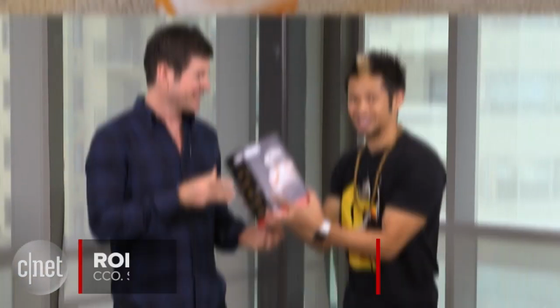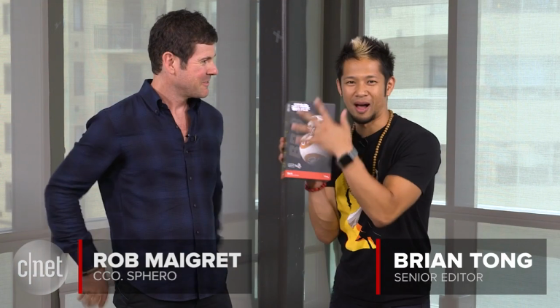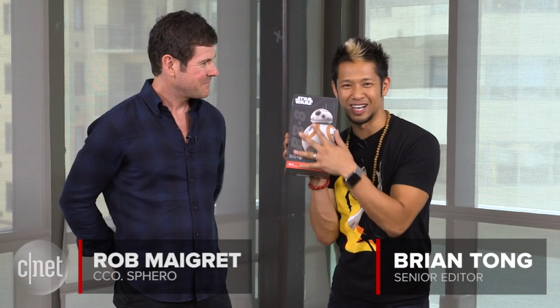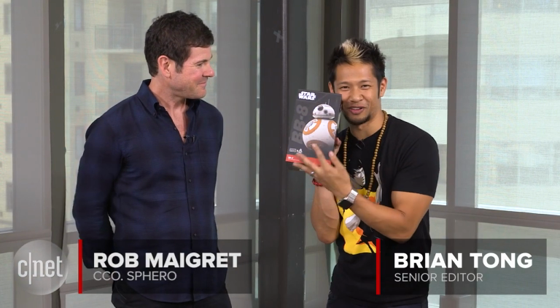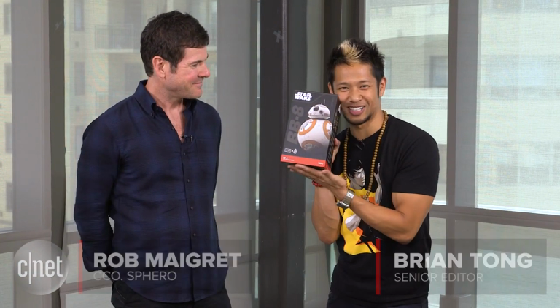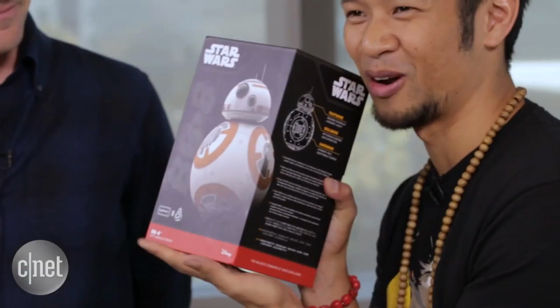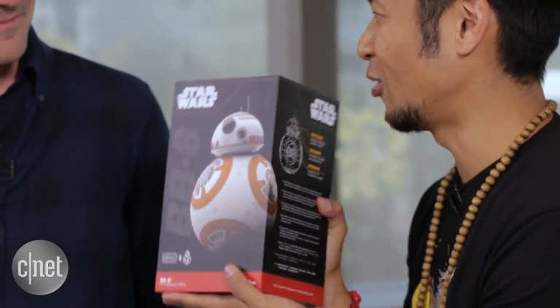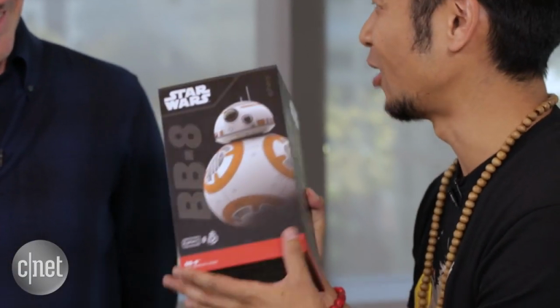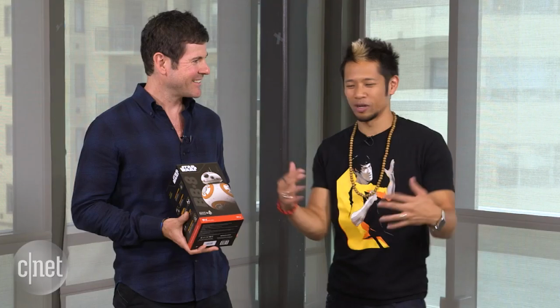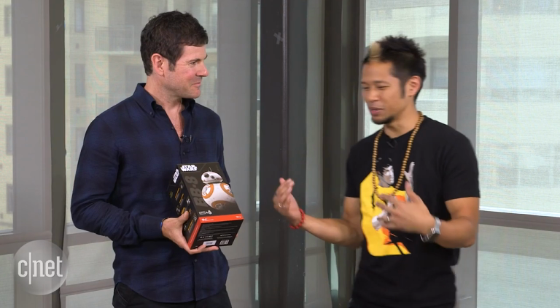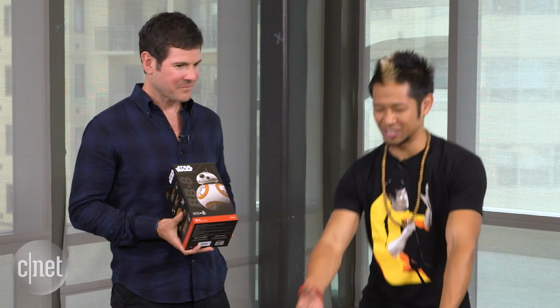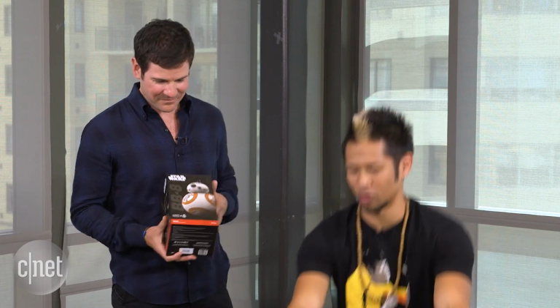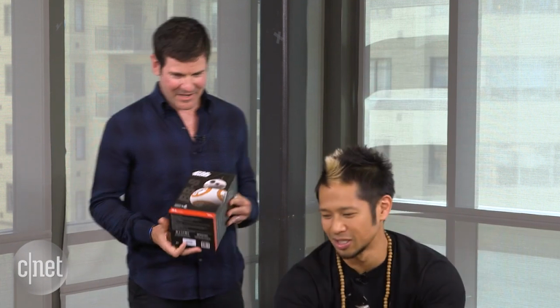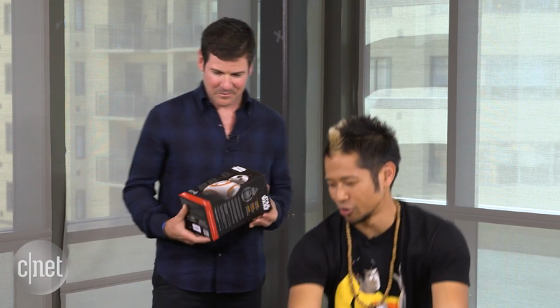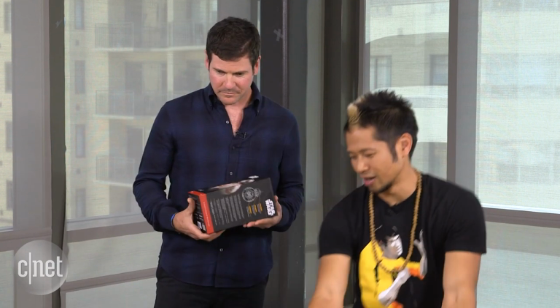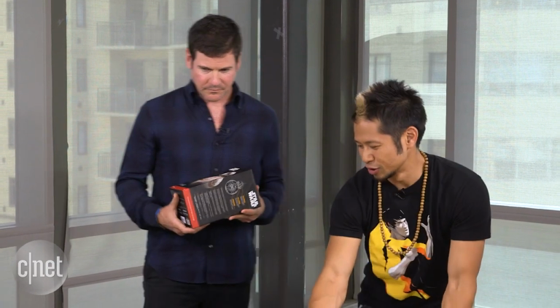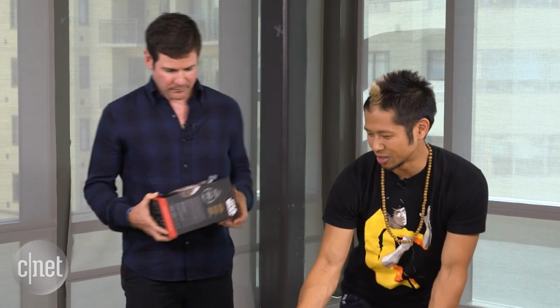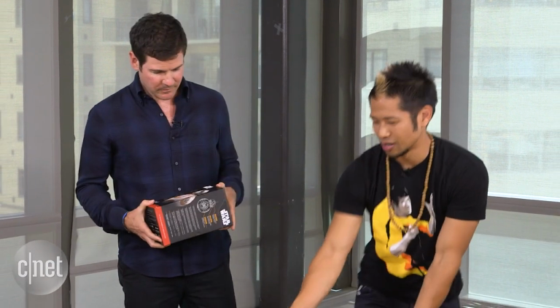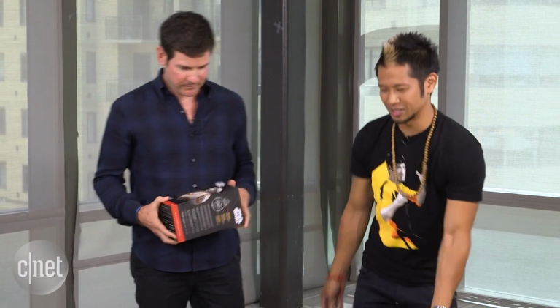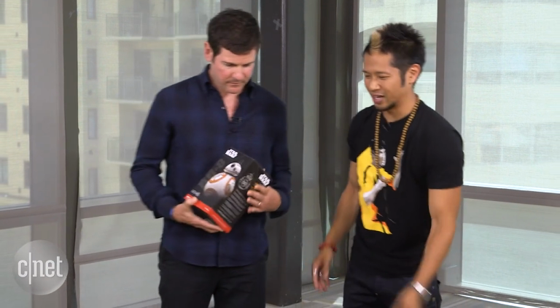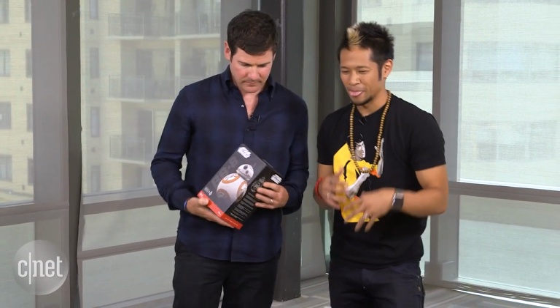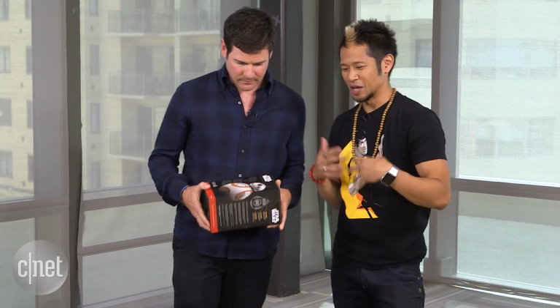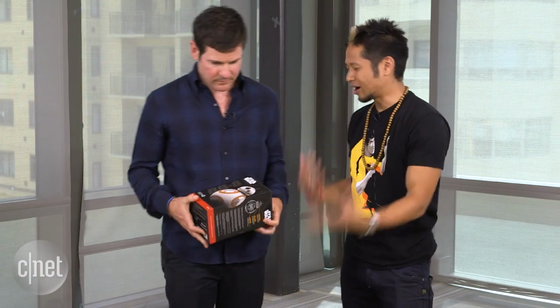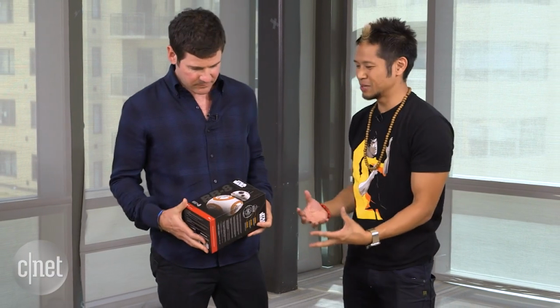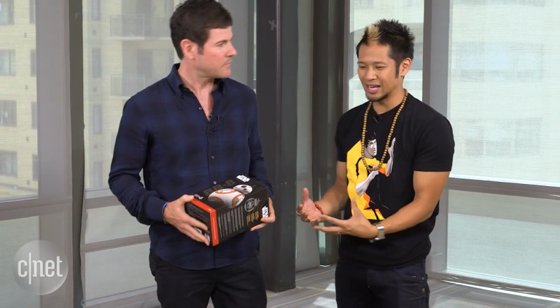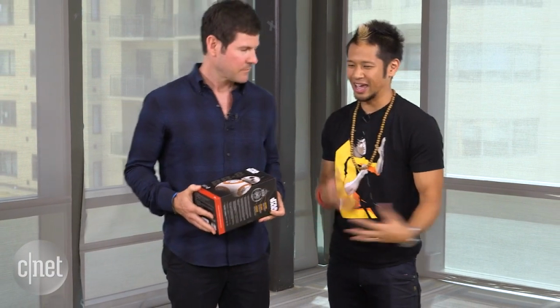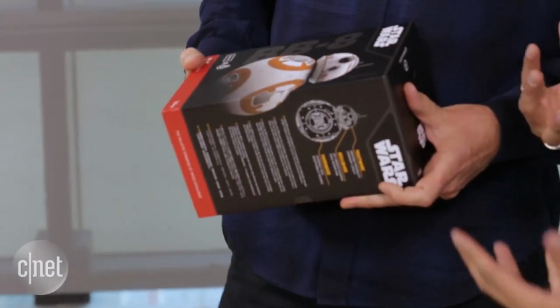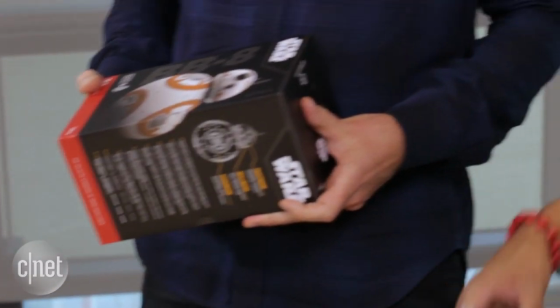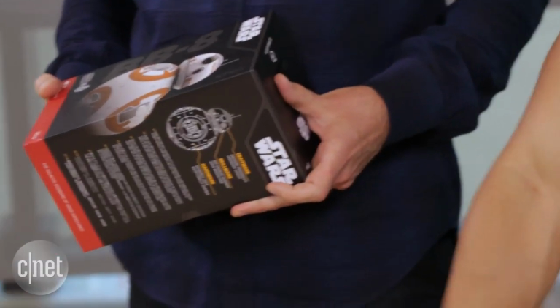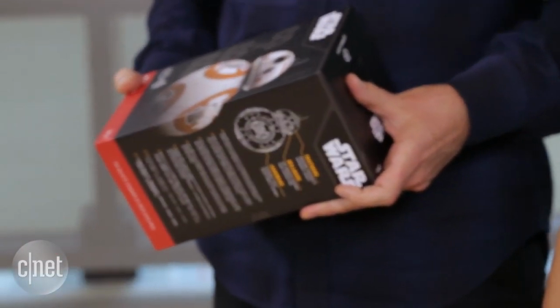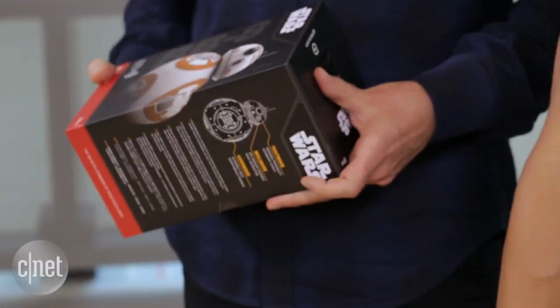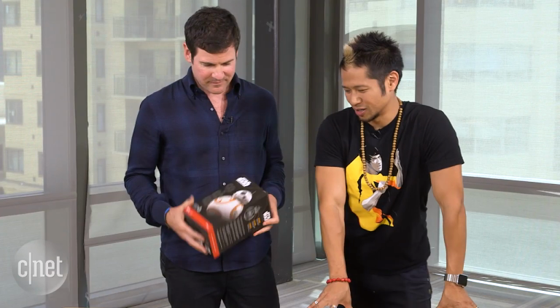This is the box. I'm touching it for the first time. I want to make out with it, but I won't. What we're going to do — let me bring this table forward — this is kind of like an unboxing of BB-8 and a hands-on of BB-8. This is pretty killer.